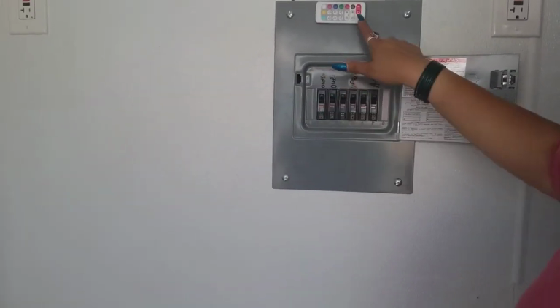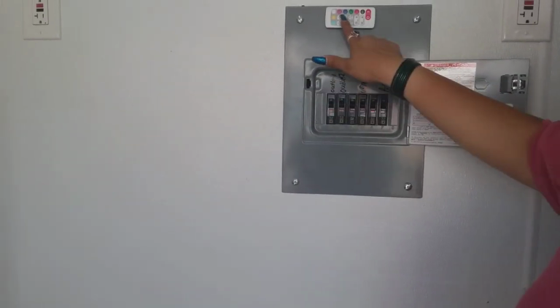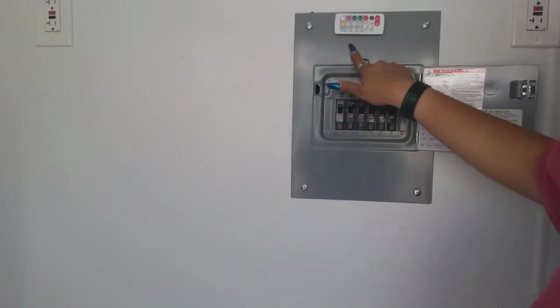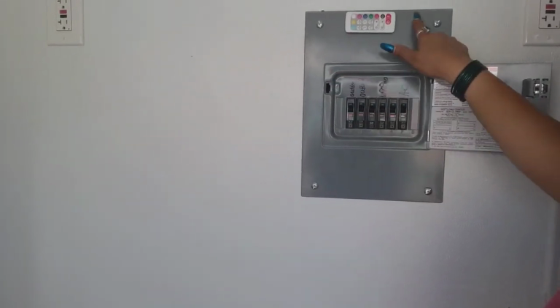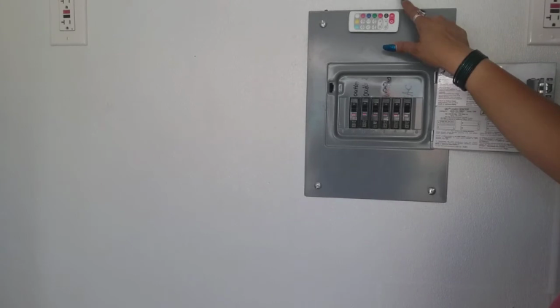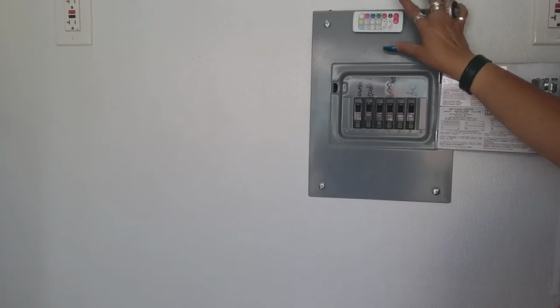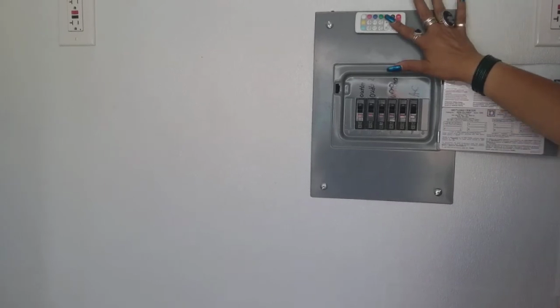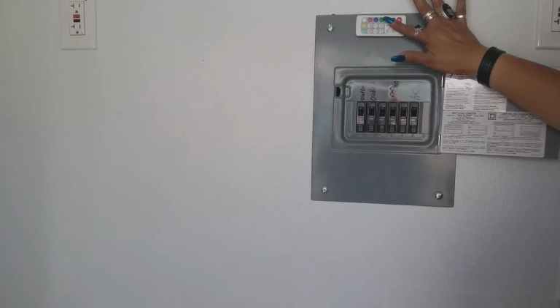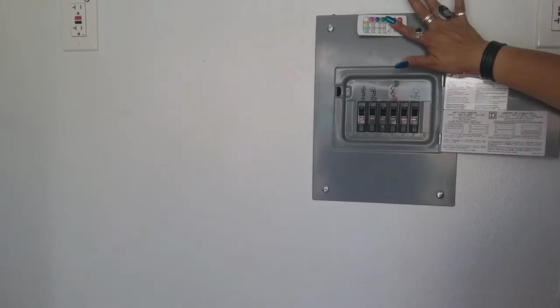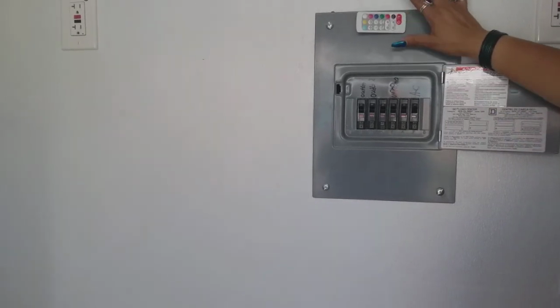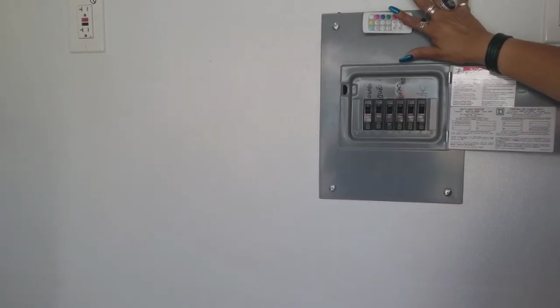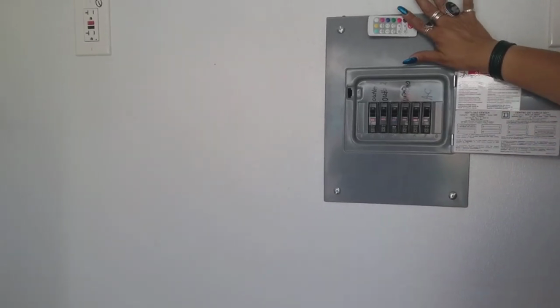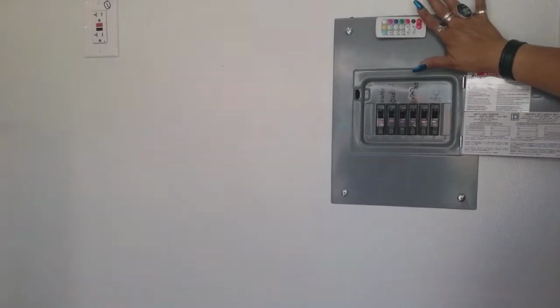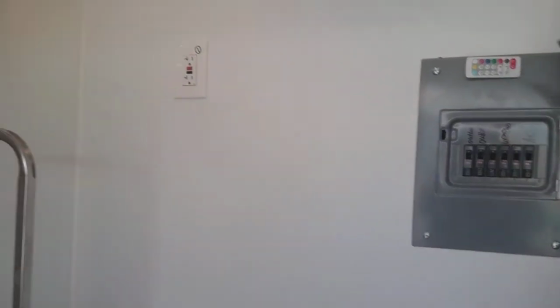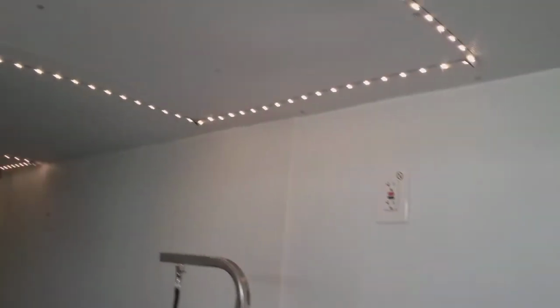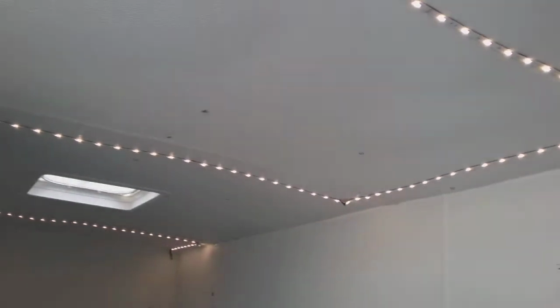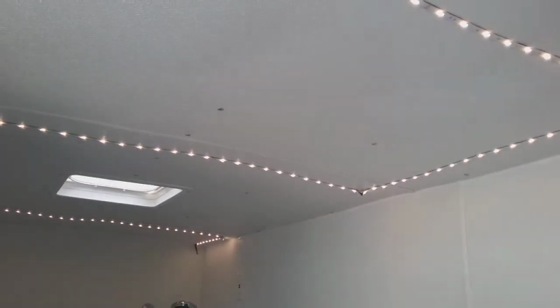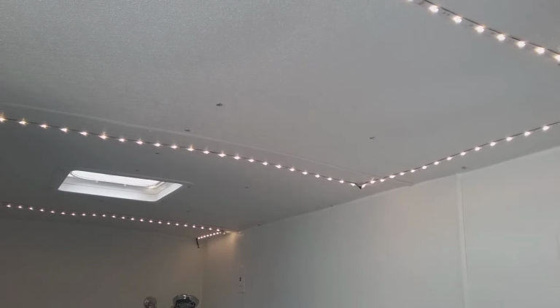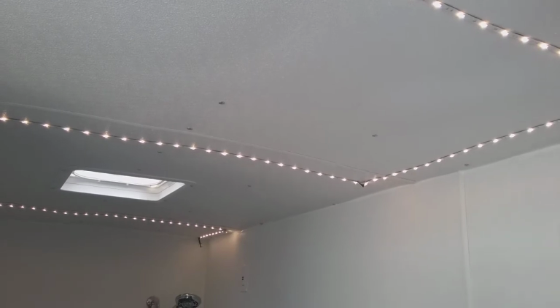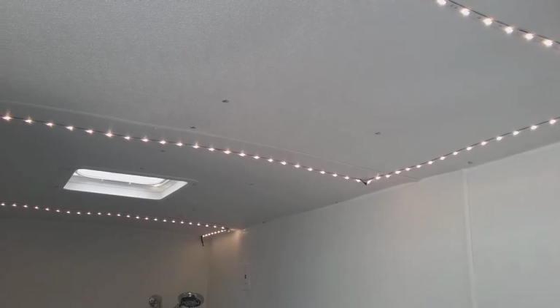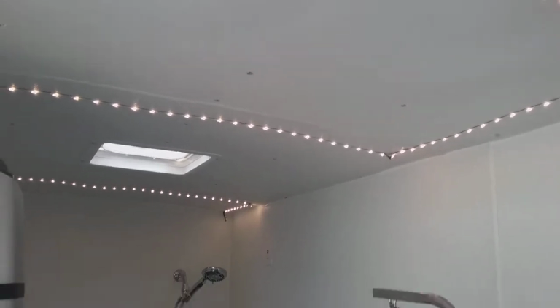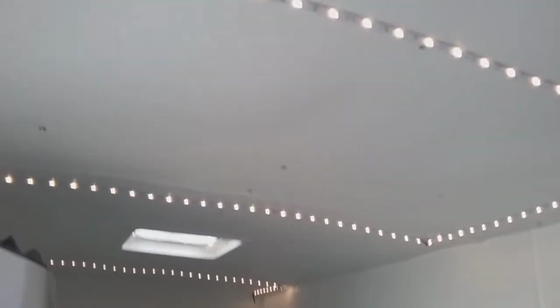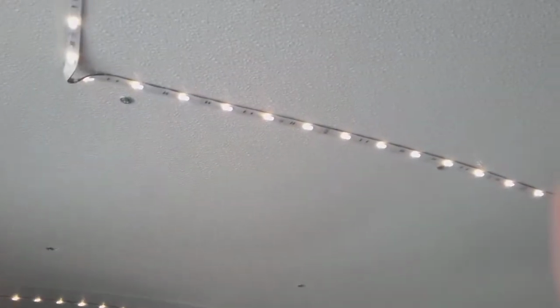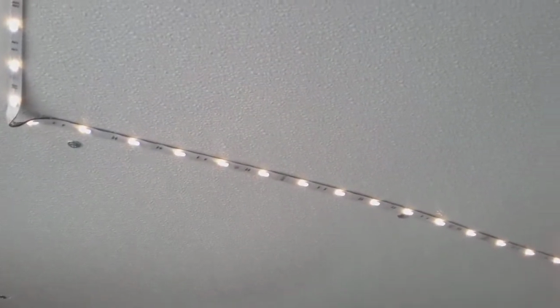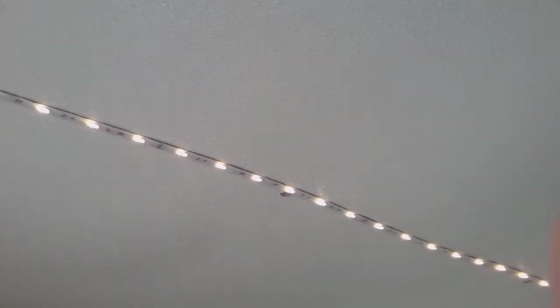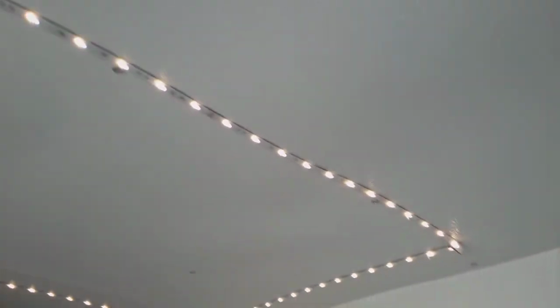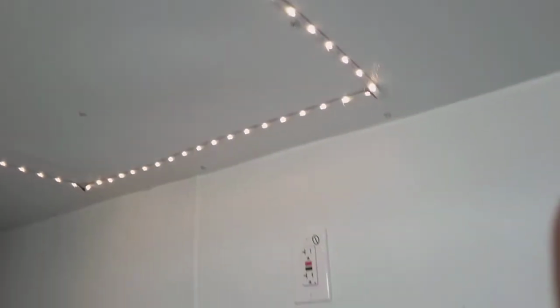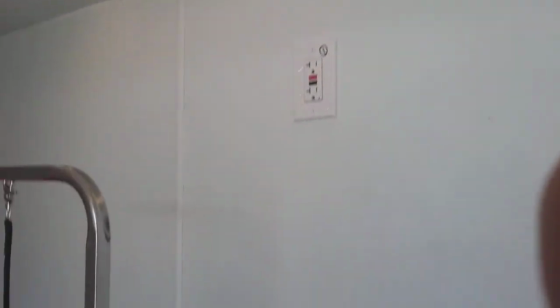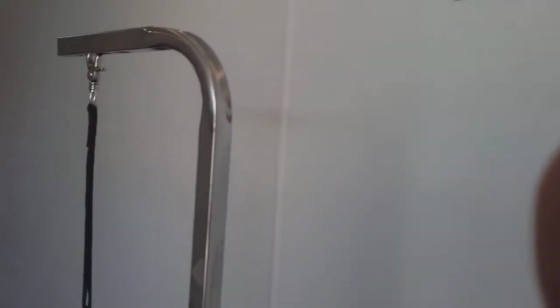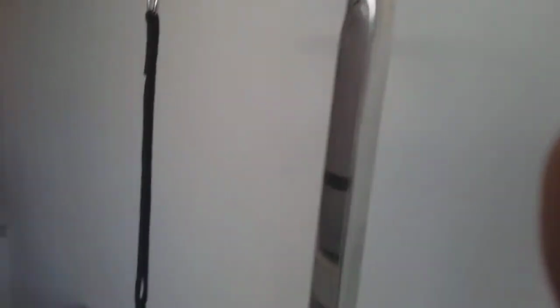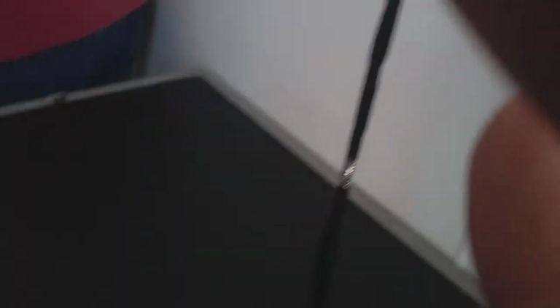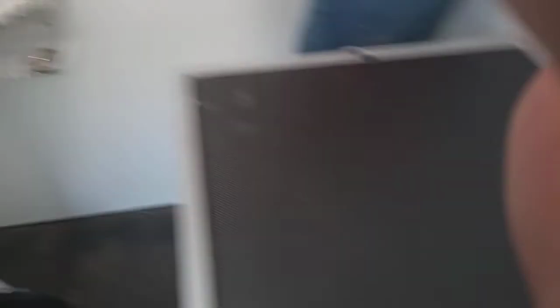This is for your lights — you can change the colors if you want. And then over here is the water, and here's your tub.